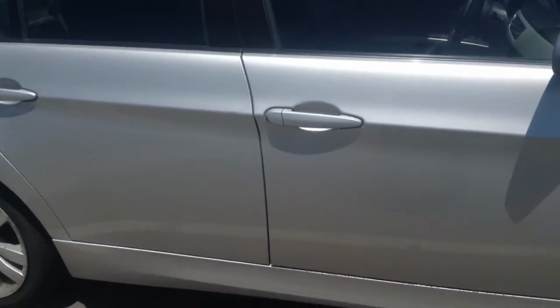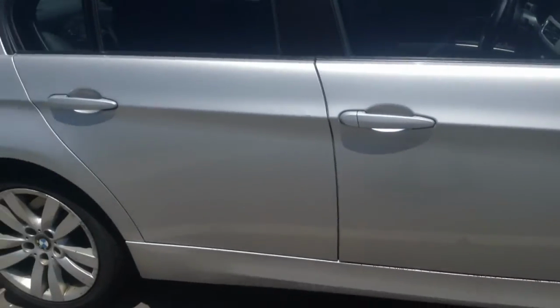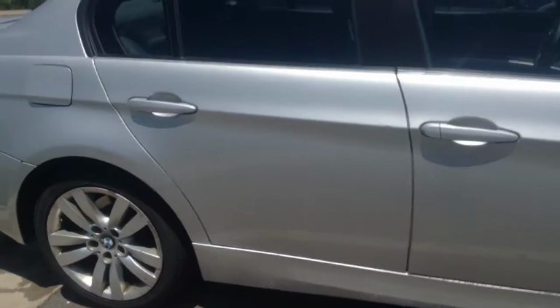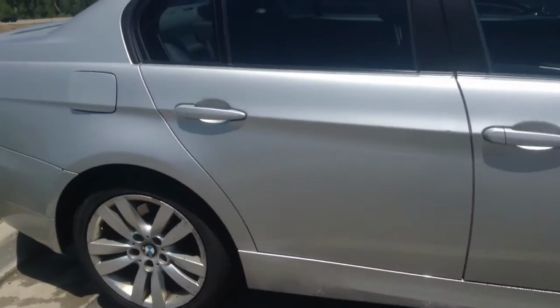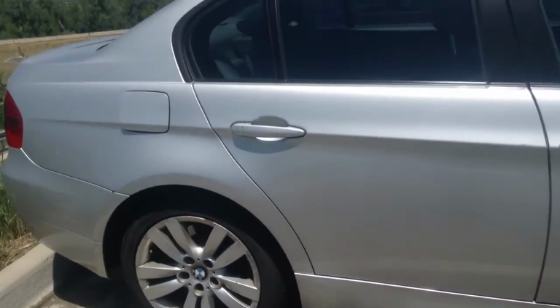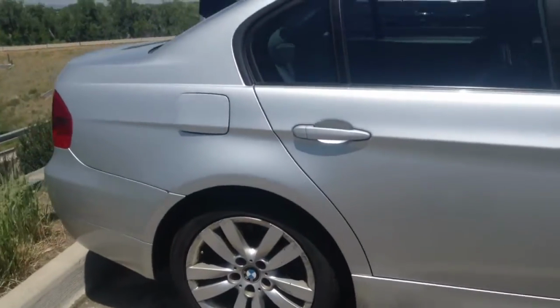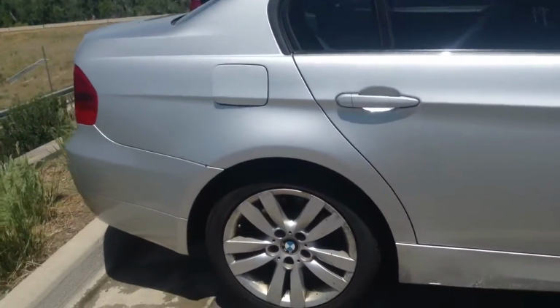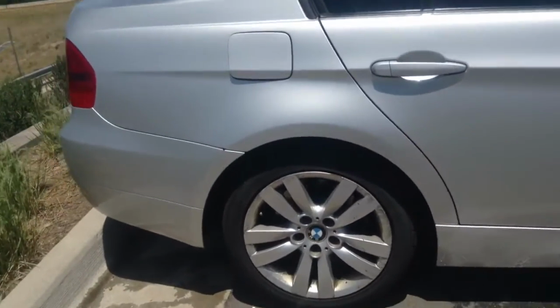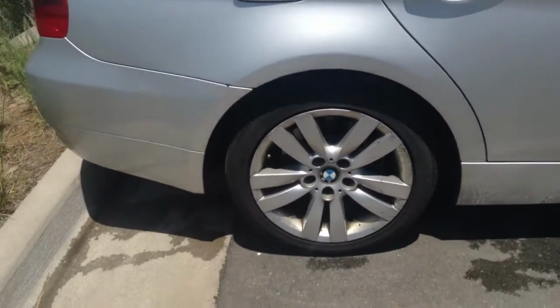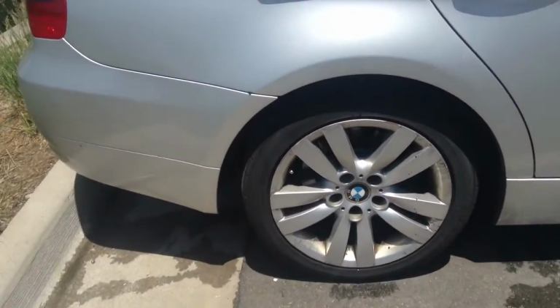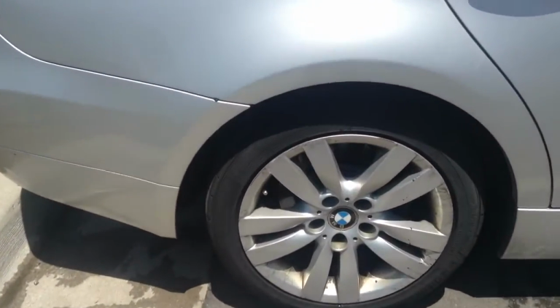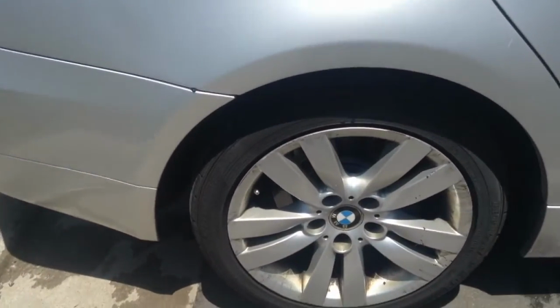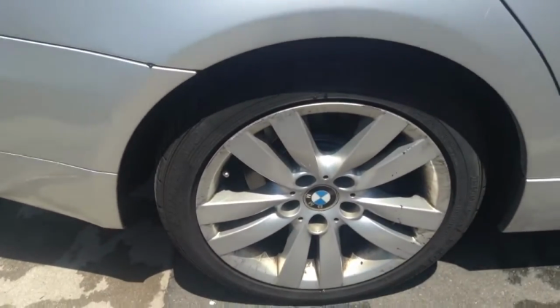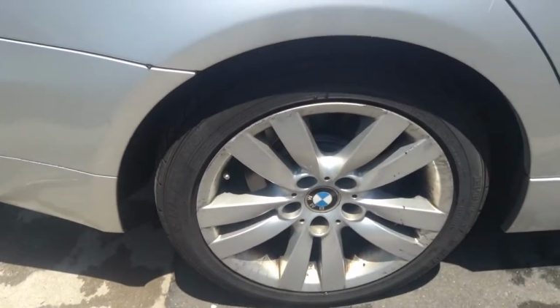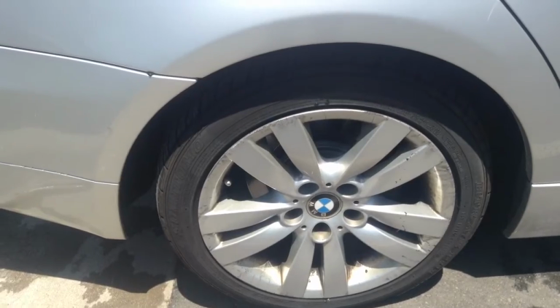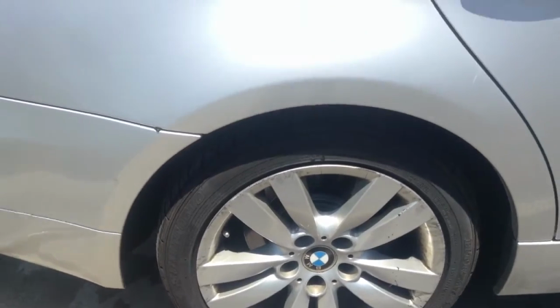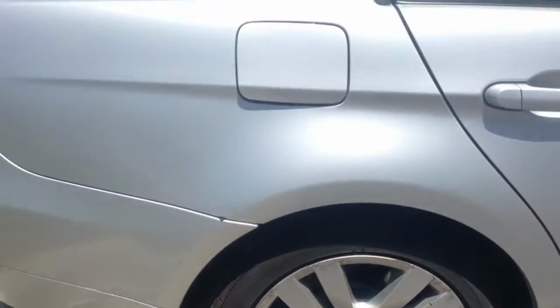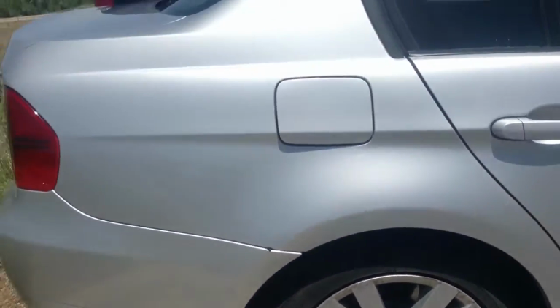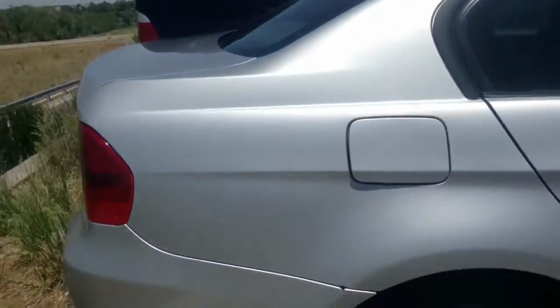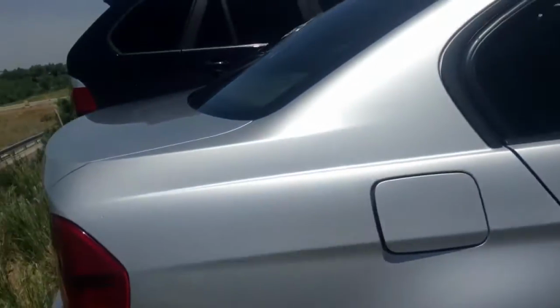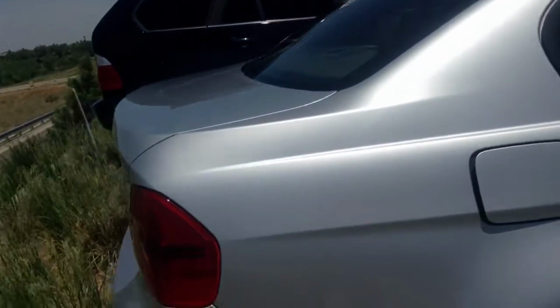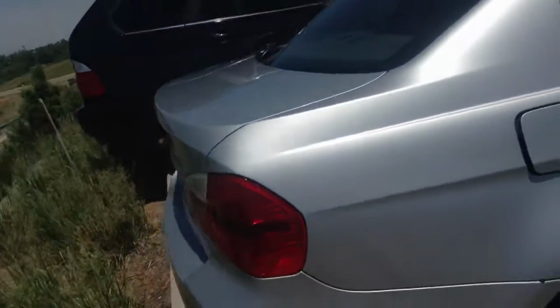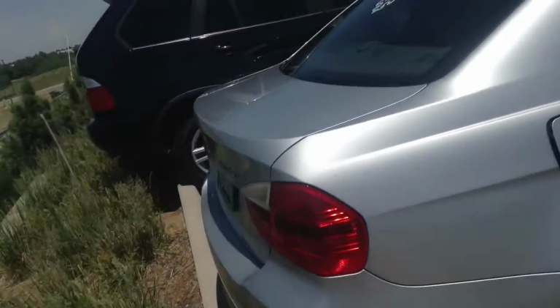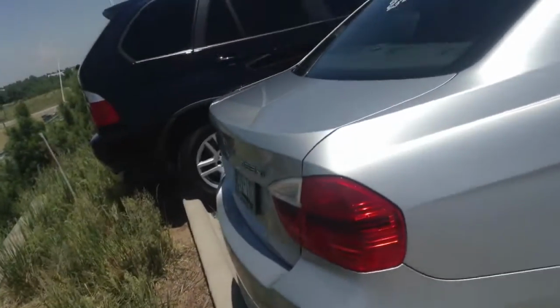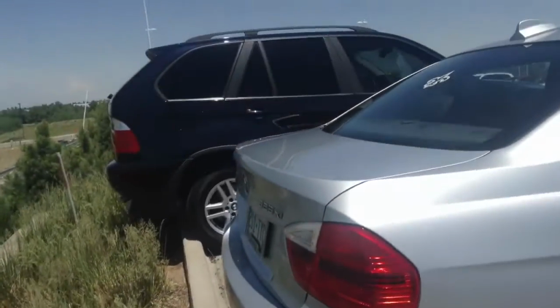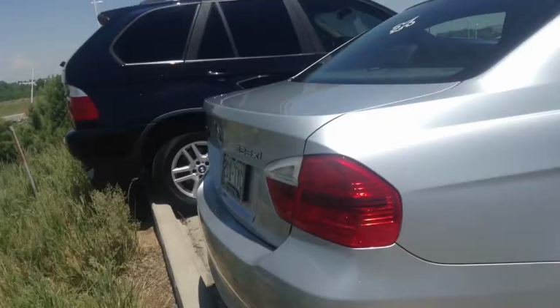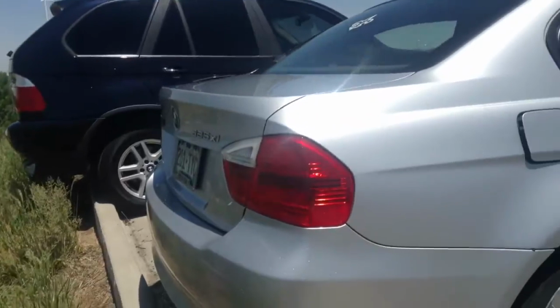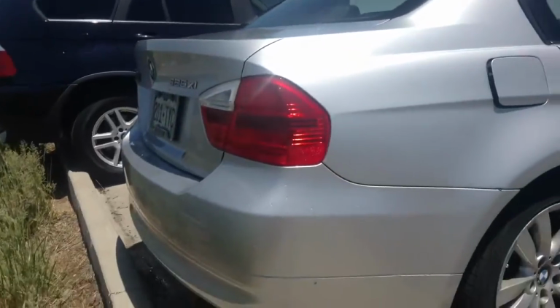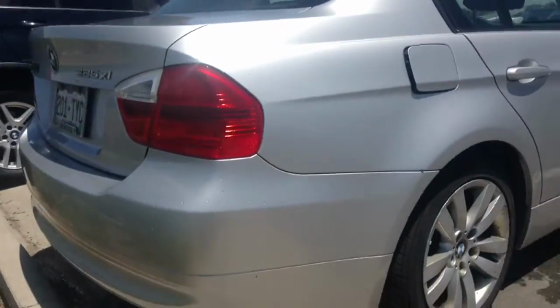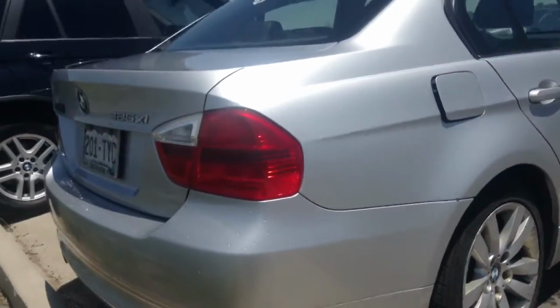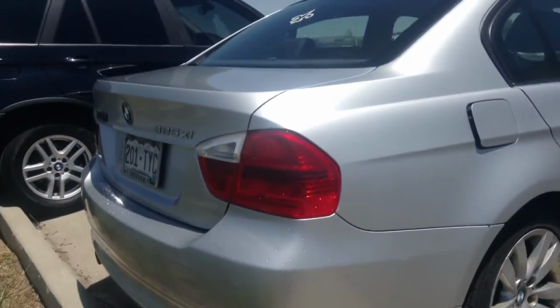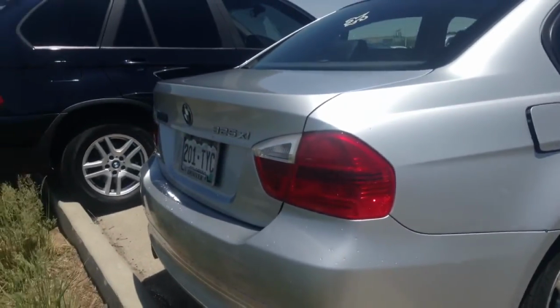Very clean body. Trying to go around the whole thing and show you. It does need to be washed obviously, so those wheels are just a little dirty. But a tiny bit of curb rash, nothing big there. Here's around the back. Very clean.